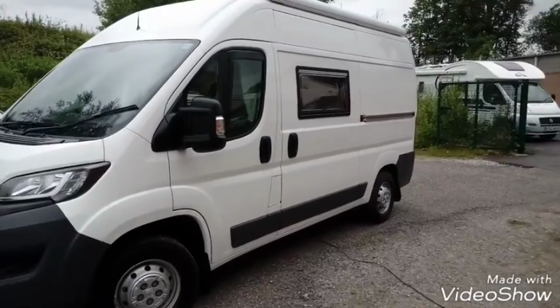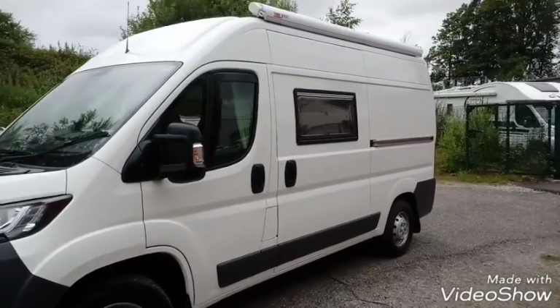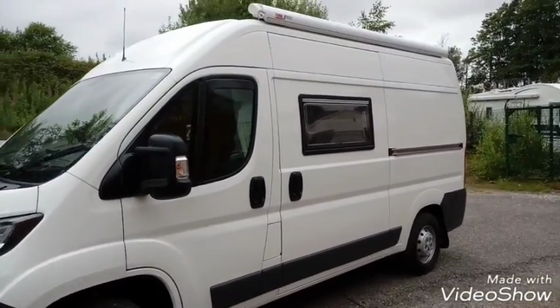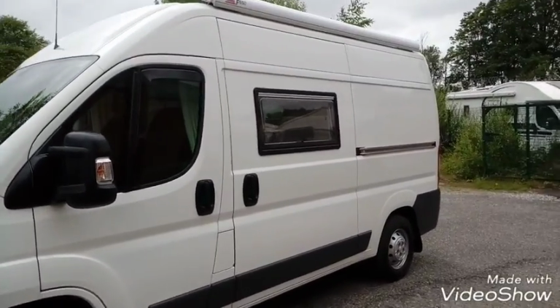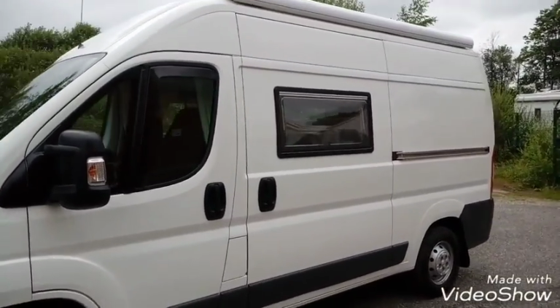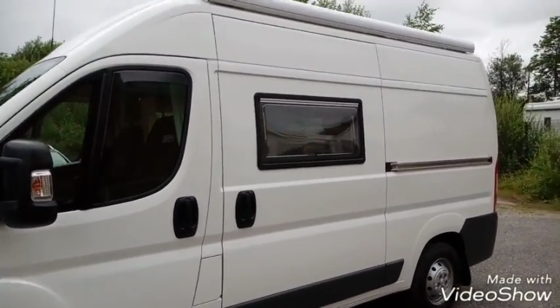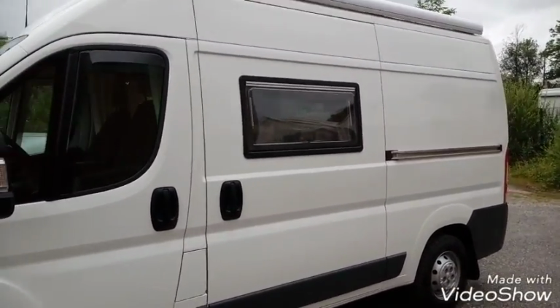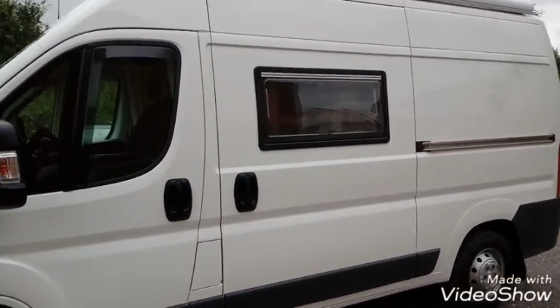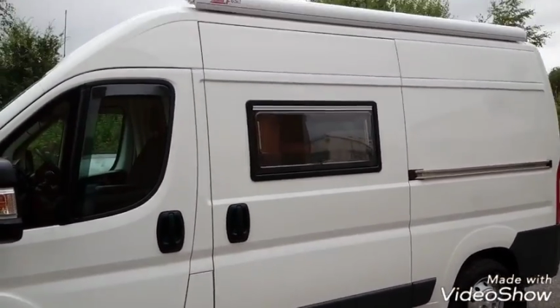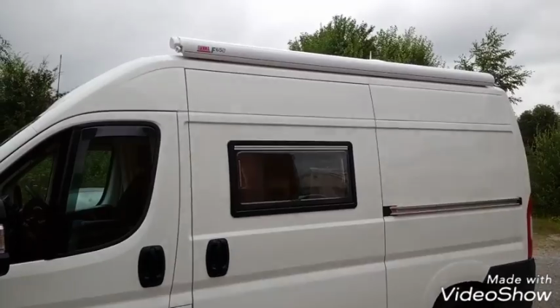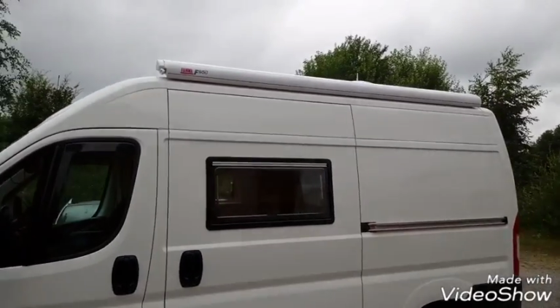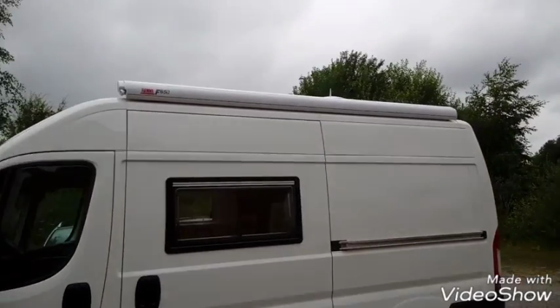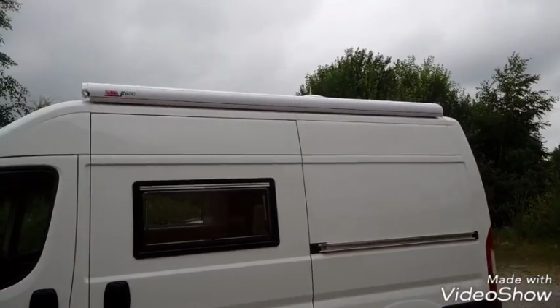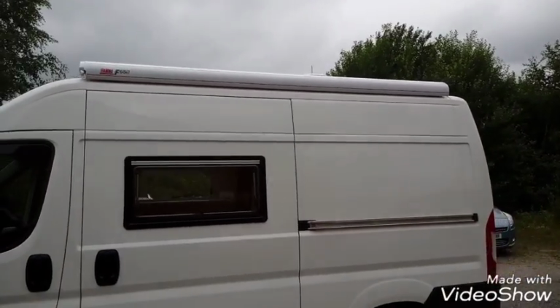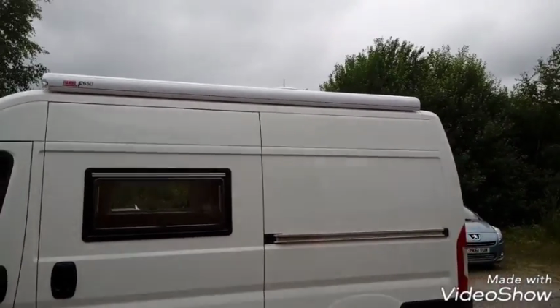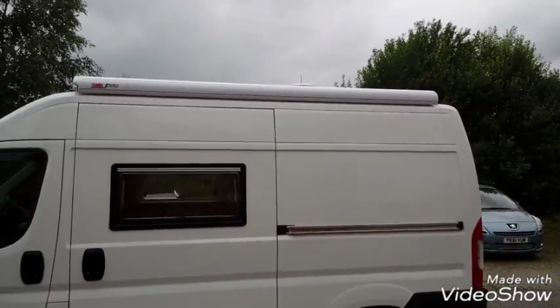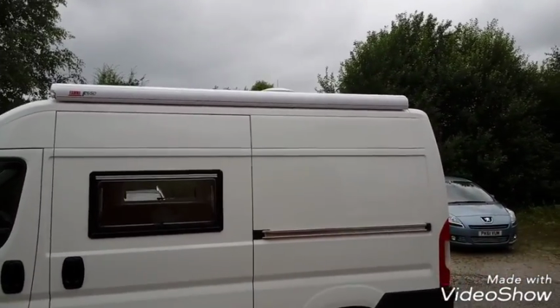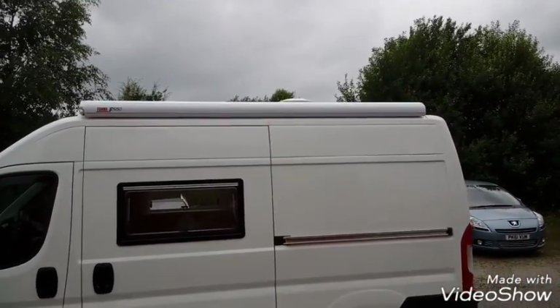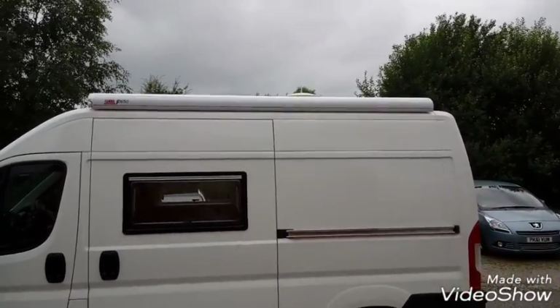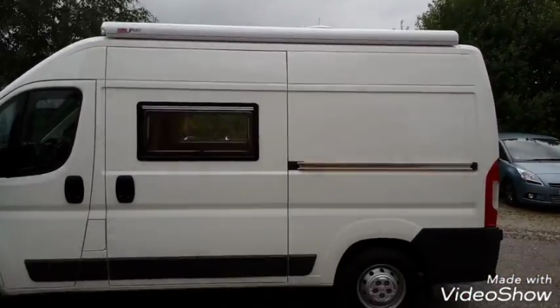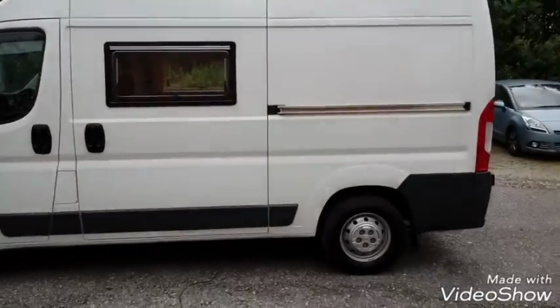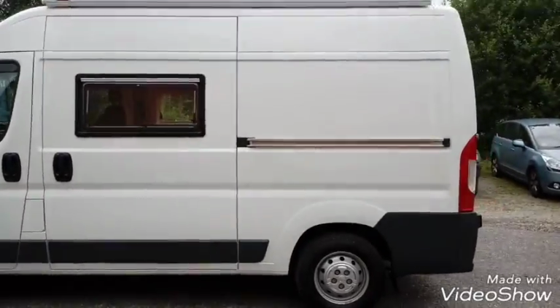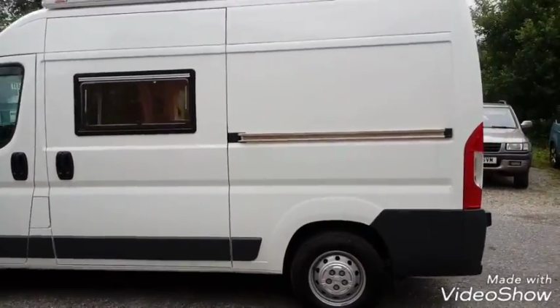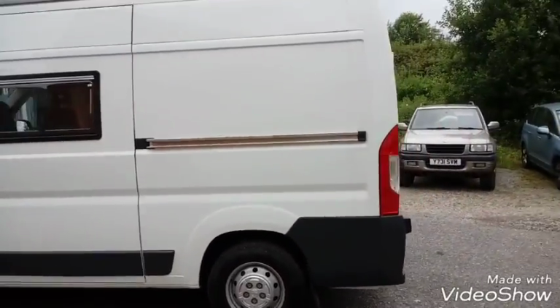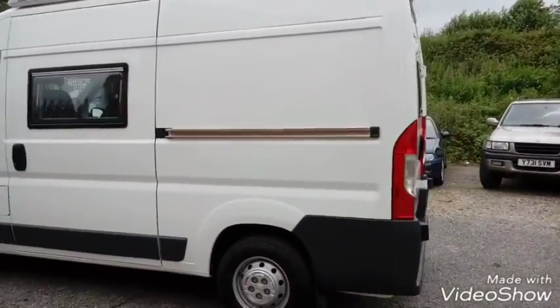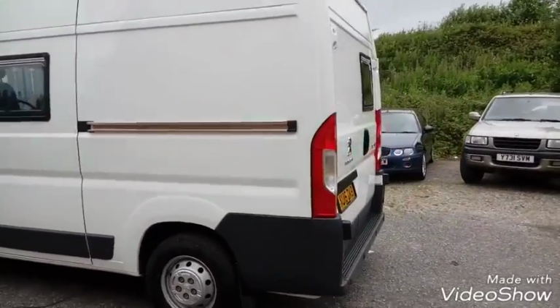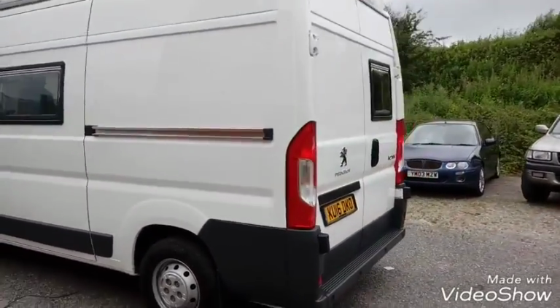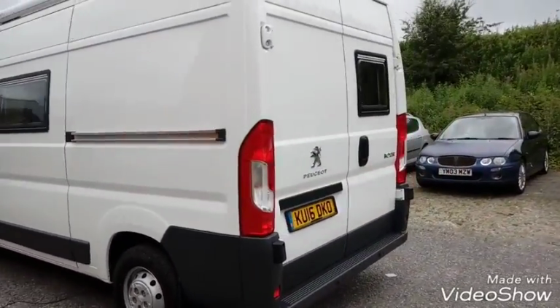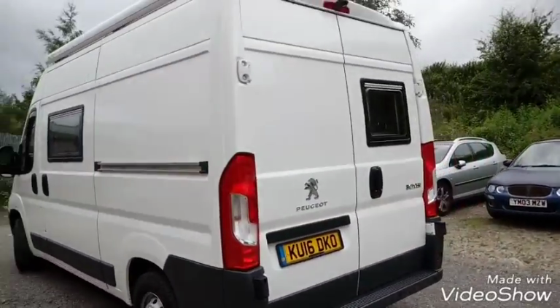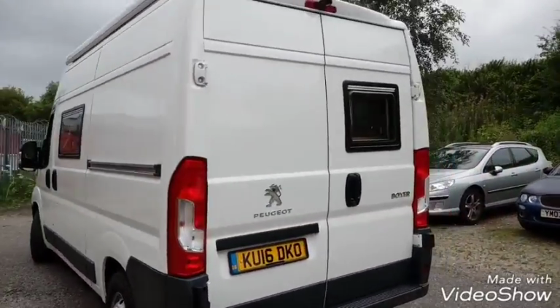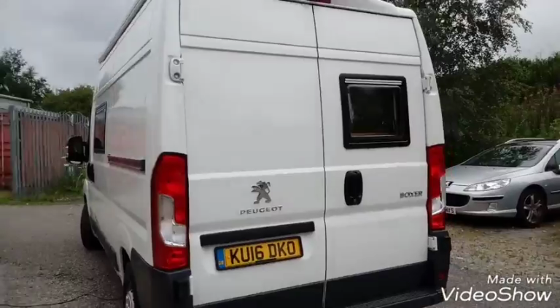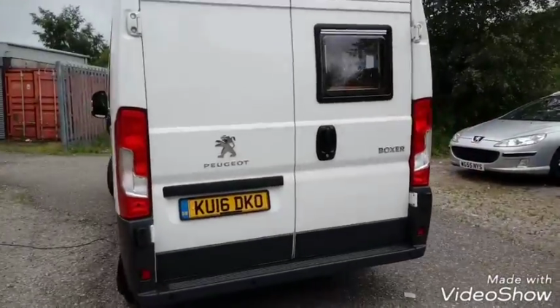As you can see we've got the sides with double glazed windows — they've got built-in blinds and fly screens. We've got a full-length awning on top there and just behind at the back you can see the TV area. There's another window on the back door.